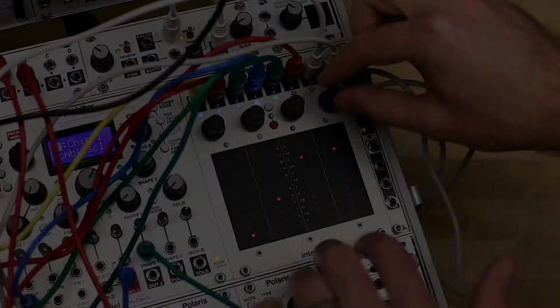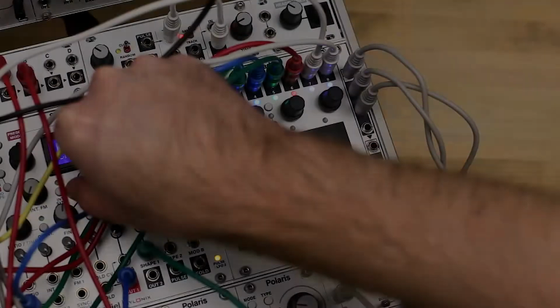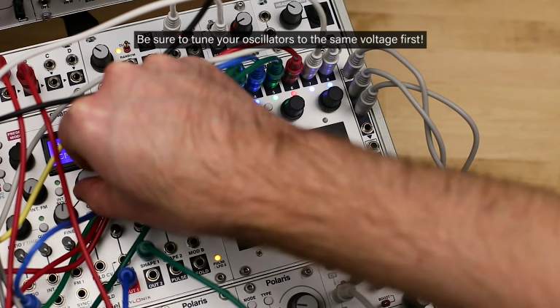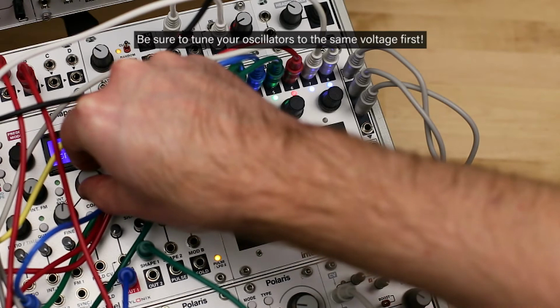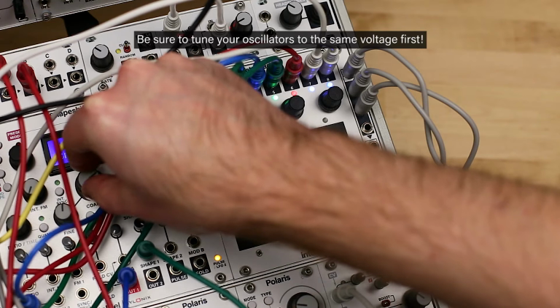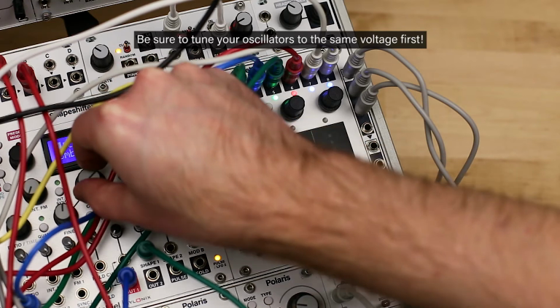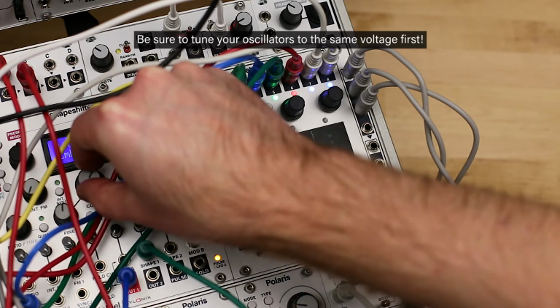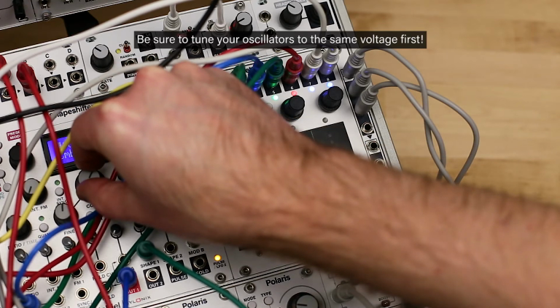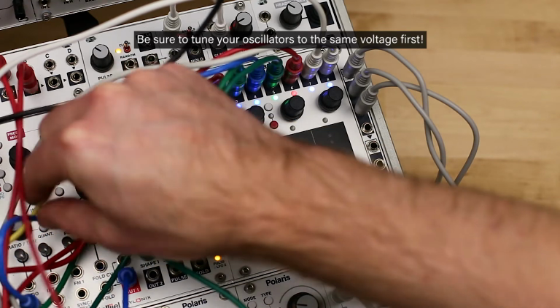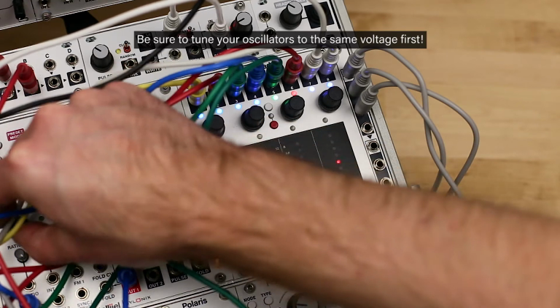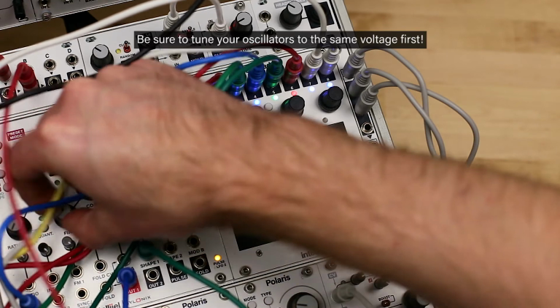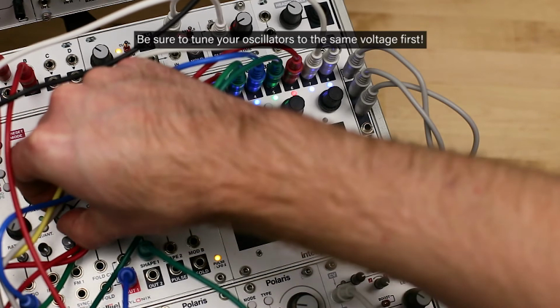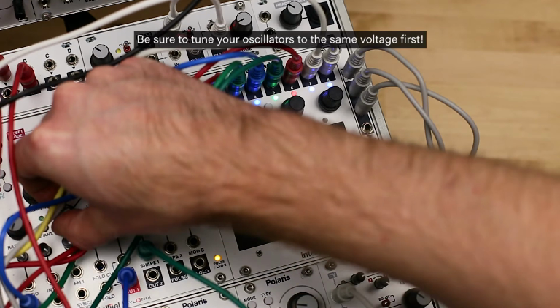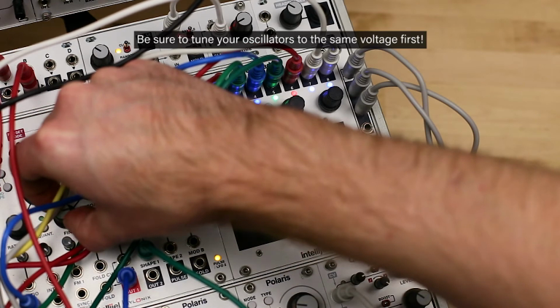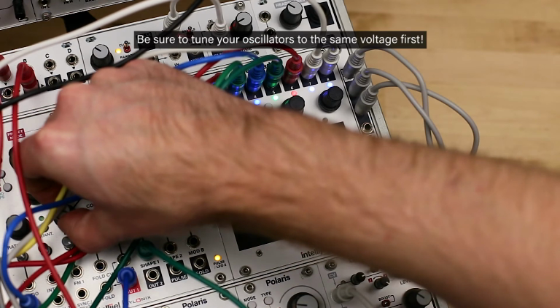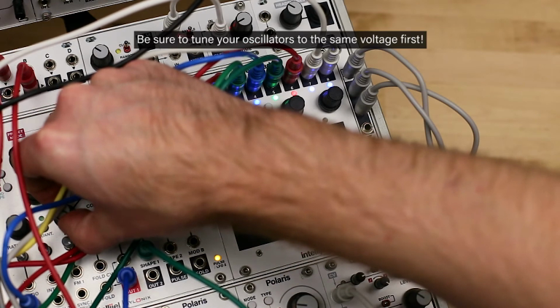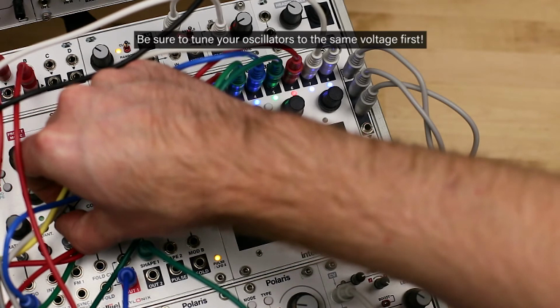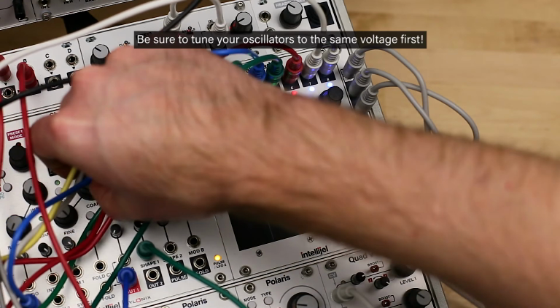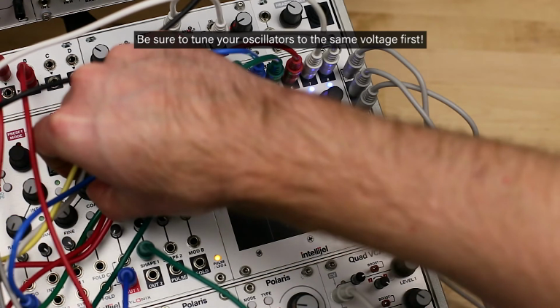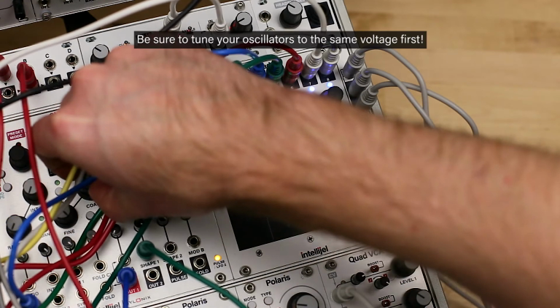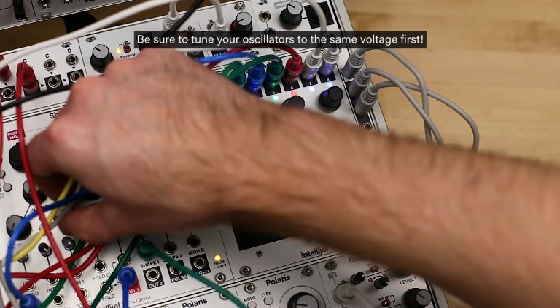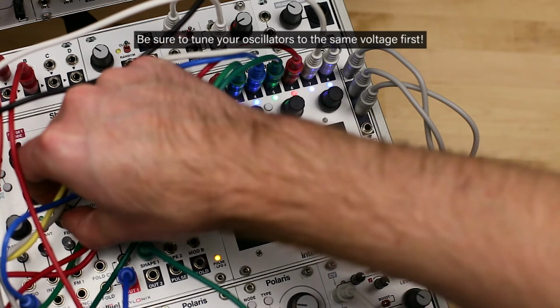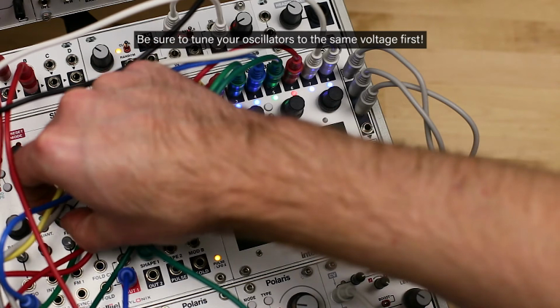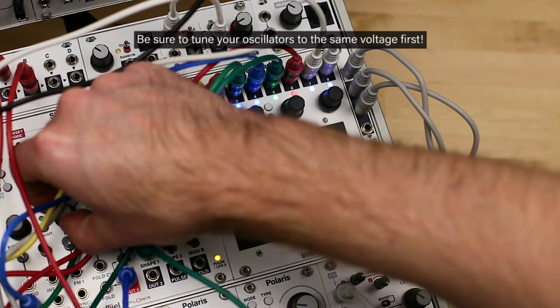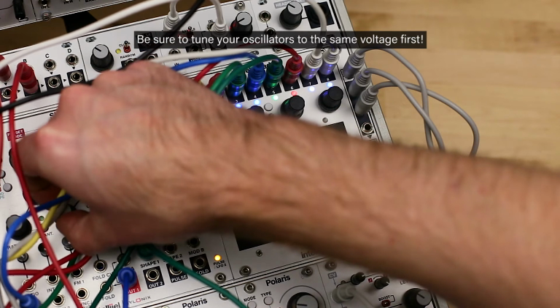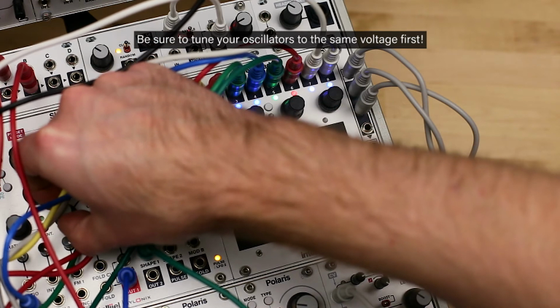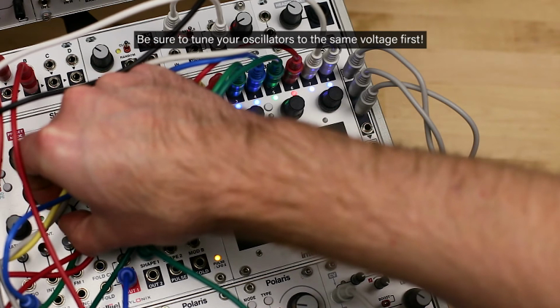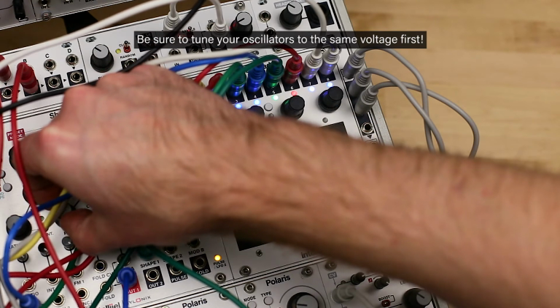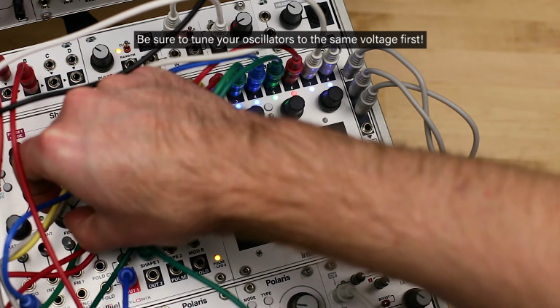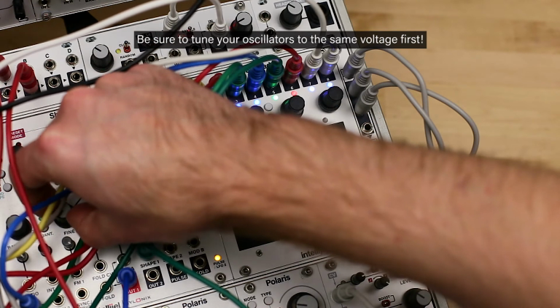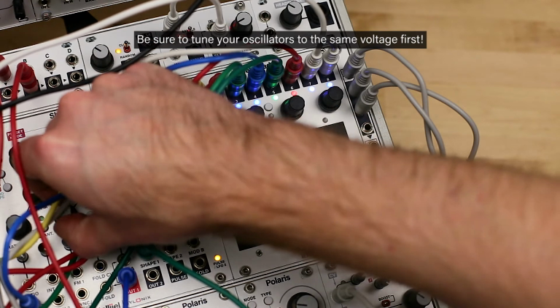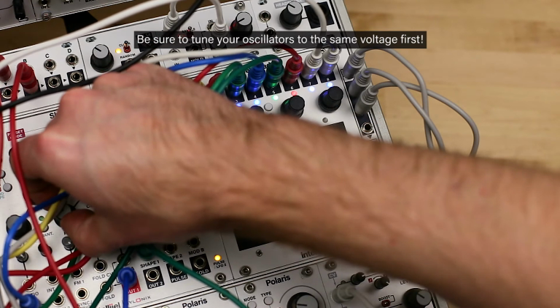When using this mode, once you connect your oscillators you should first tune them to each other while sending them all the same note. Because the mode select menu sends zero volts to all outputs, this can be useful for tuning.